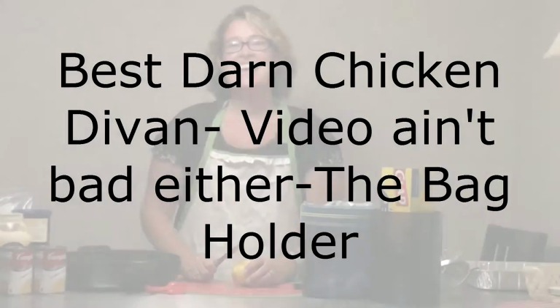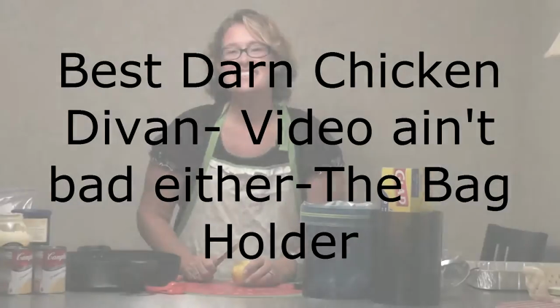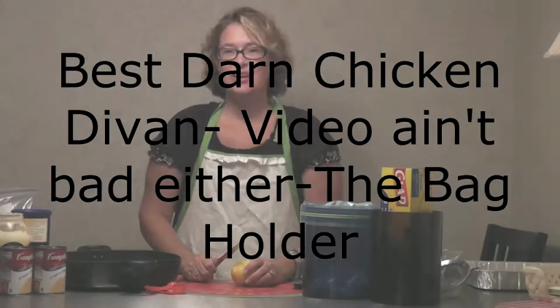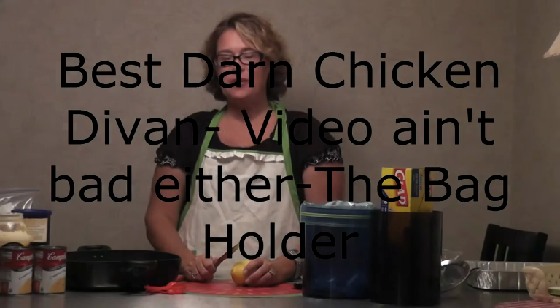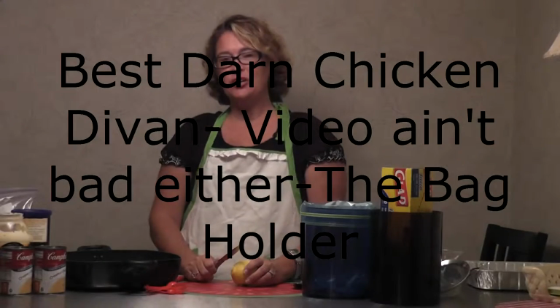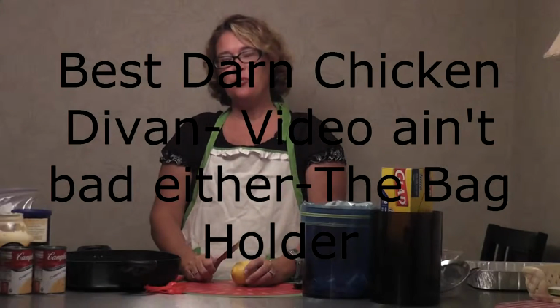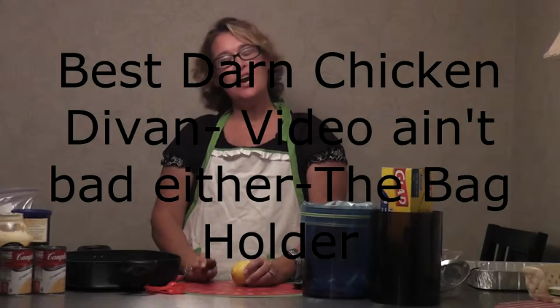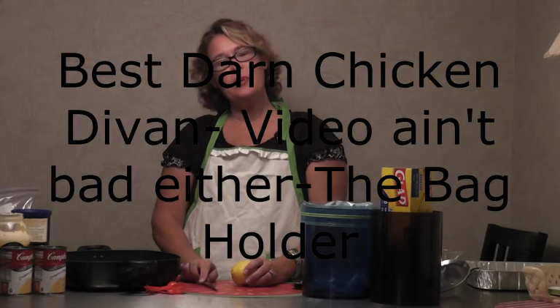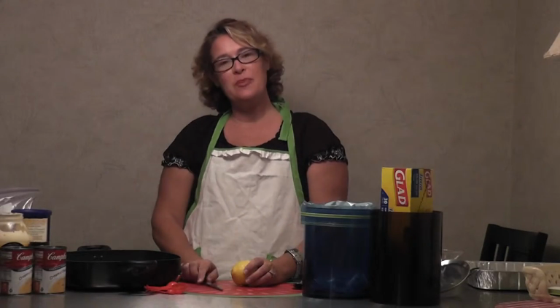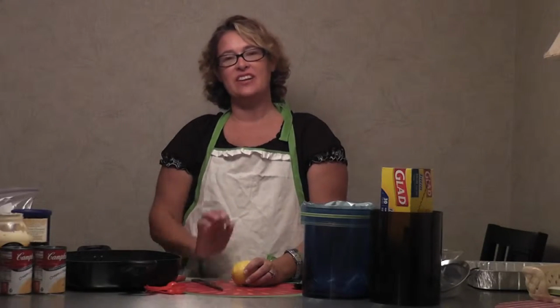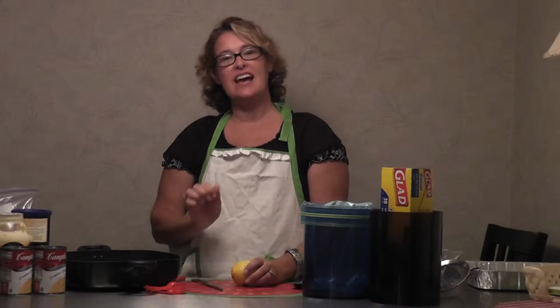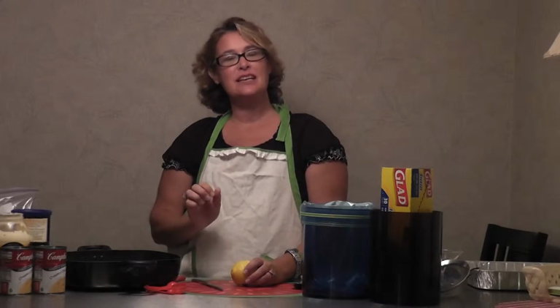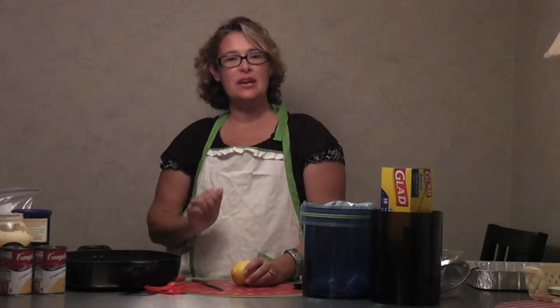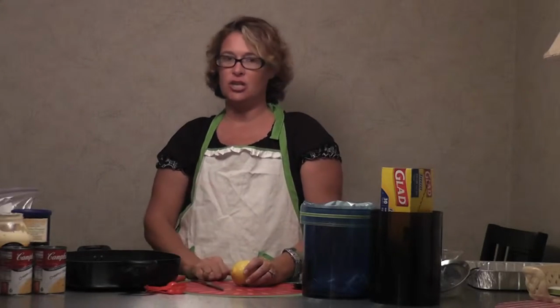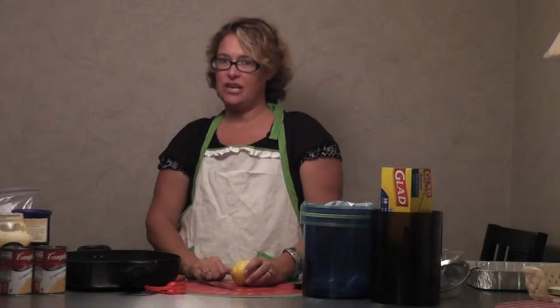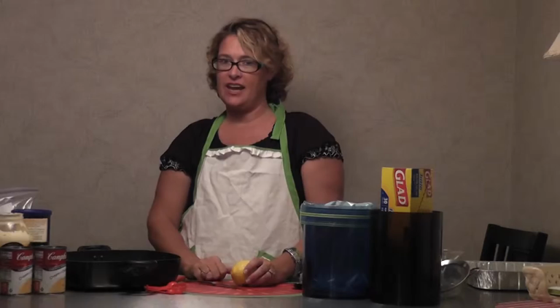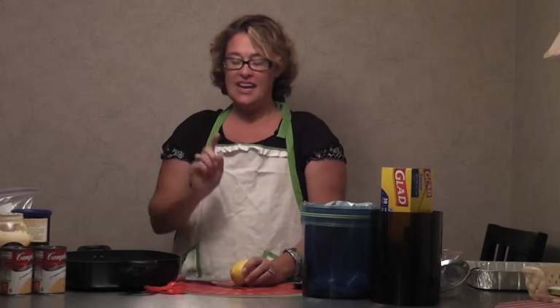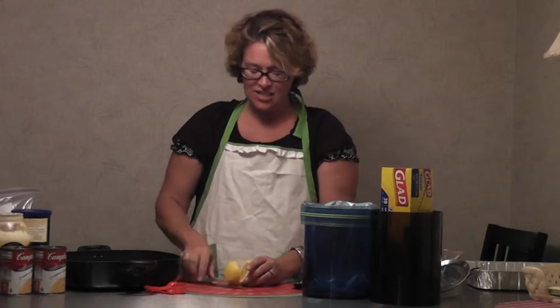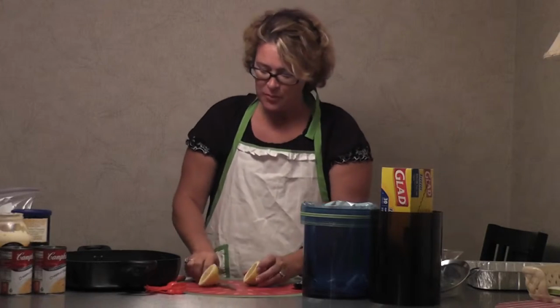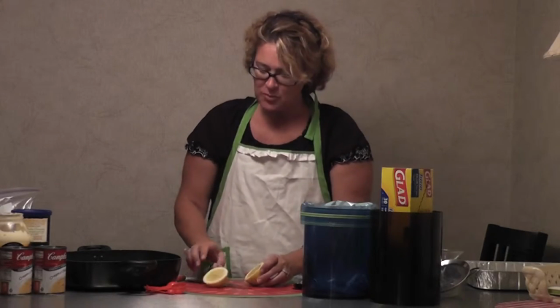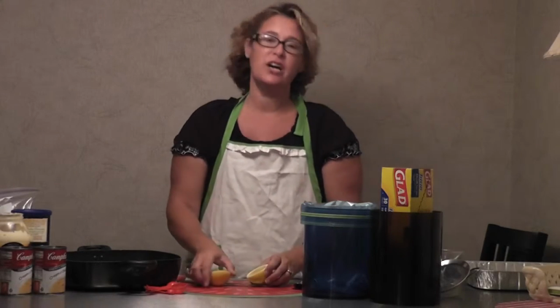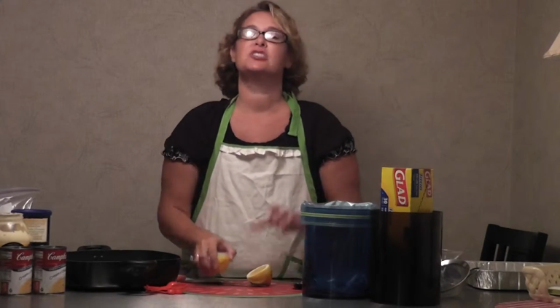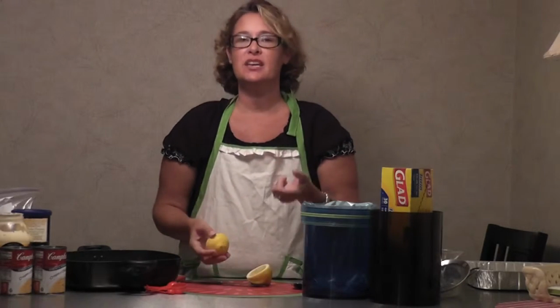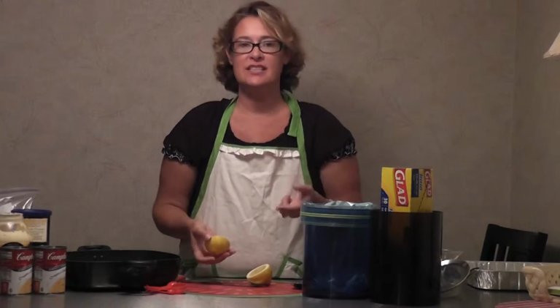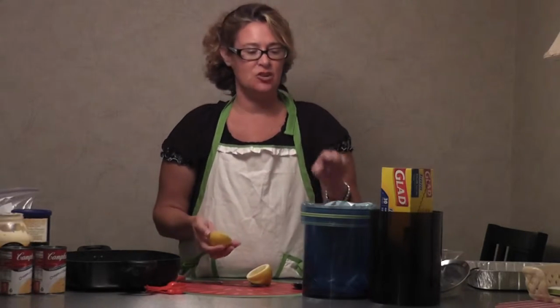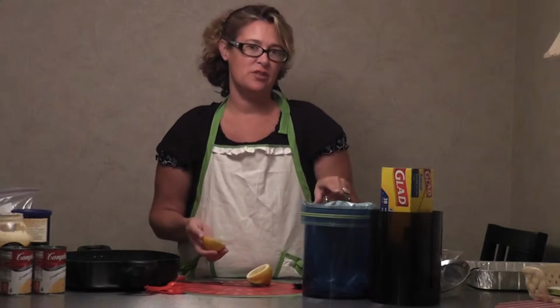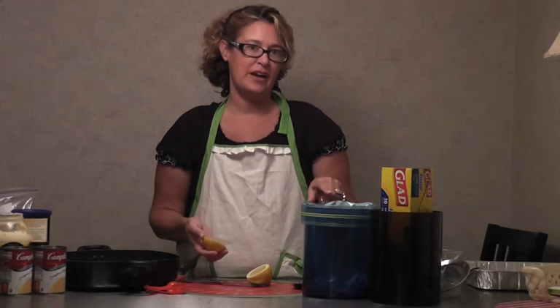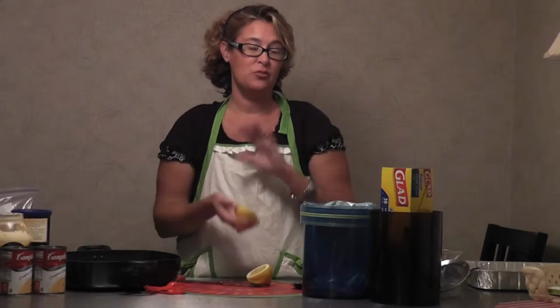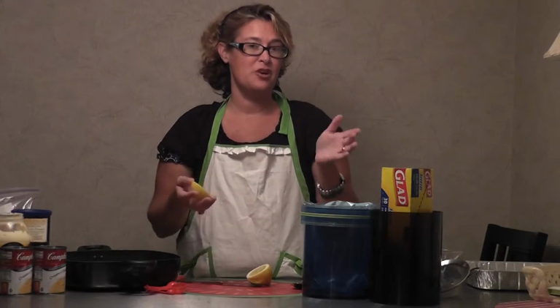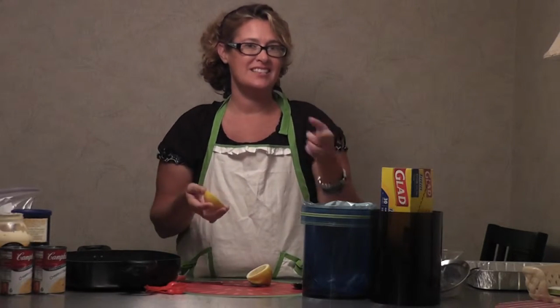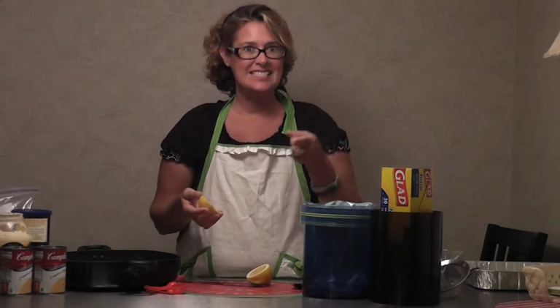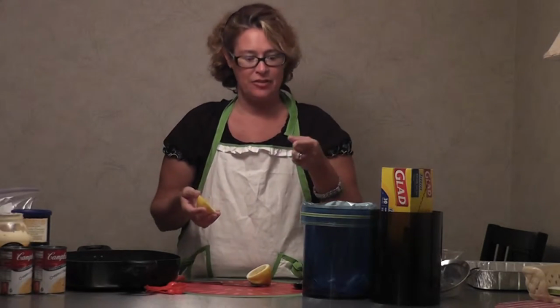Hey guys, it's Kara with The Bag Holder and we are whipping up a fantastic meal called Chicken Divan. It's super duper good to do with the kids, you can do it in The Bag Holder with no mess and it's healthy.